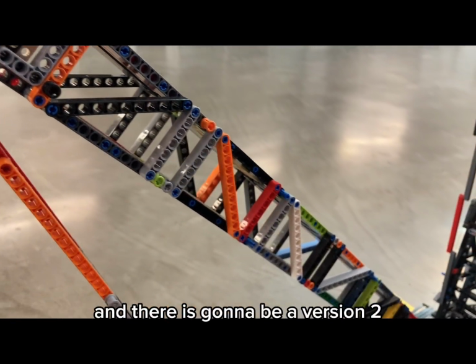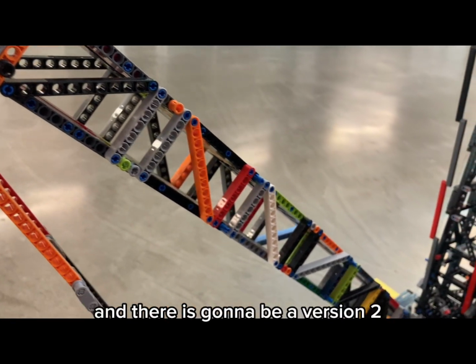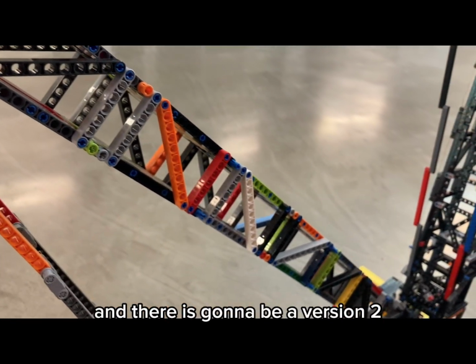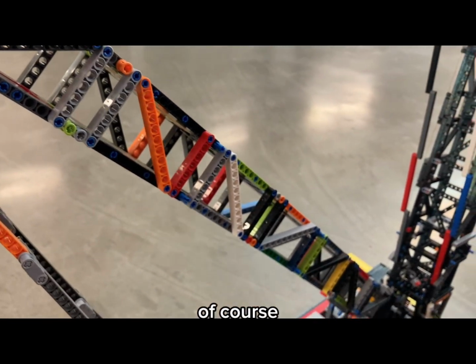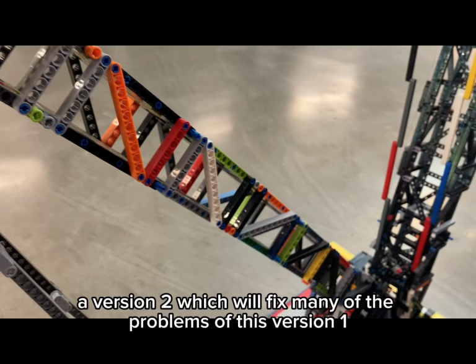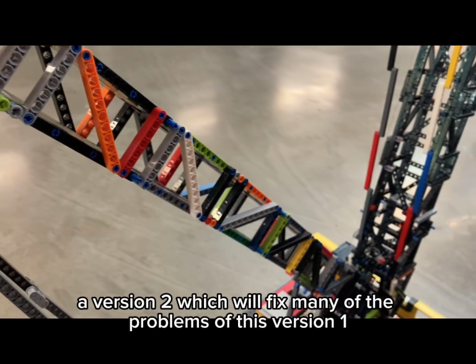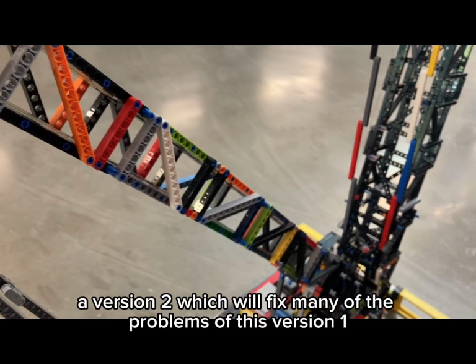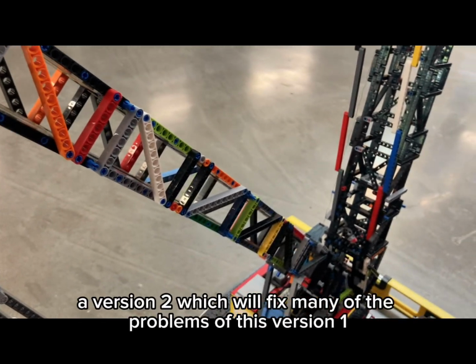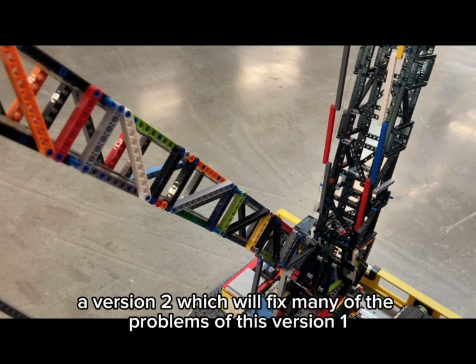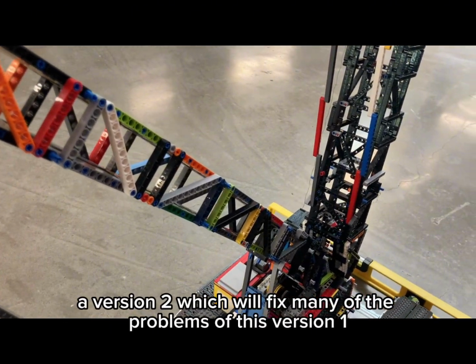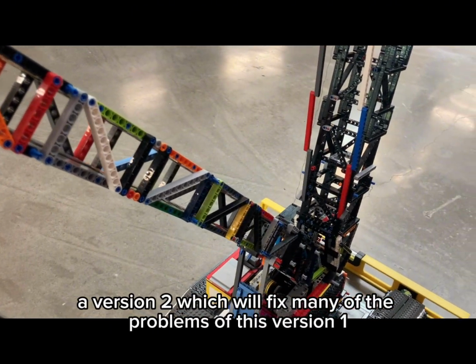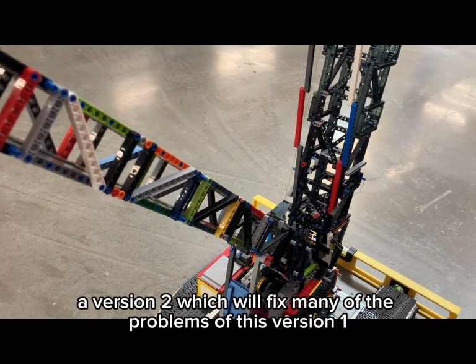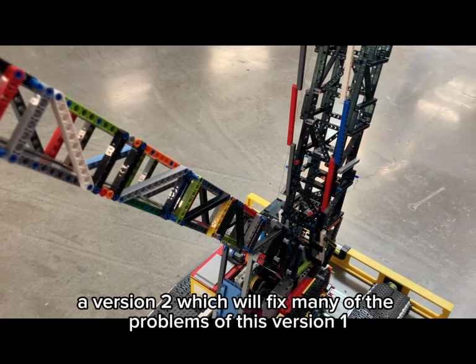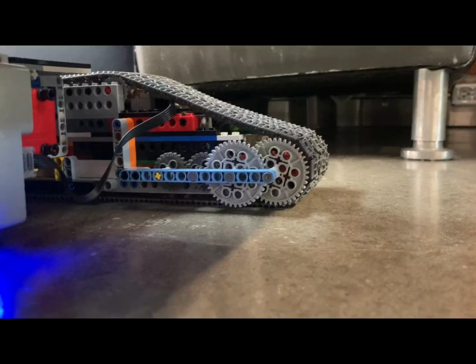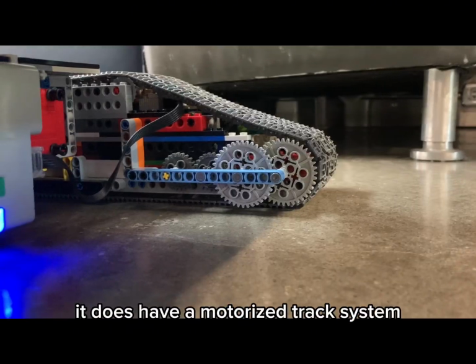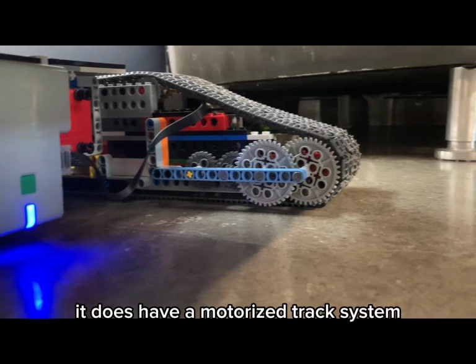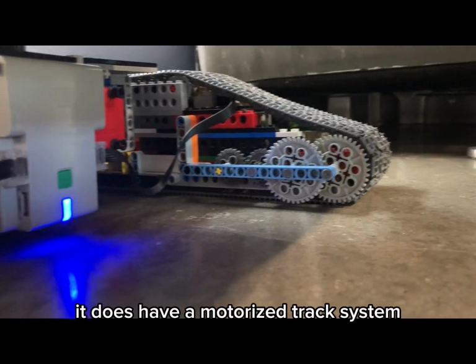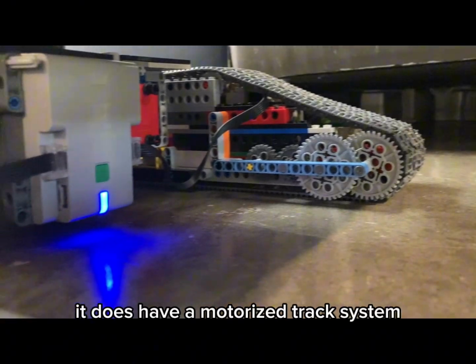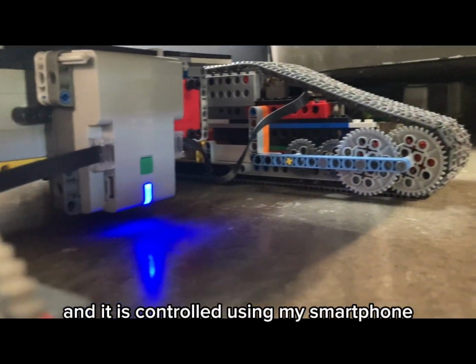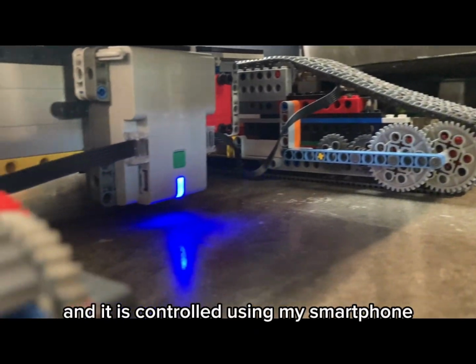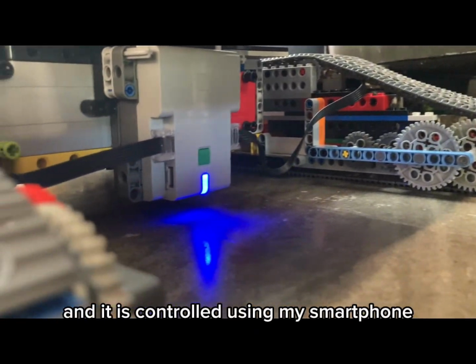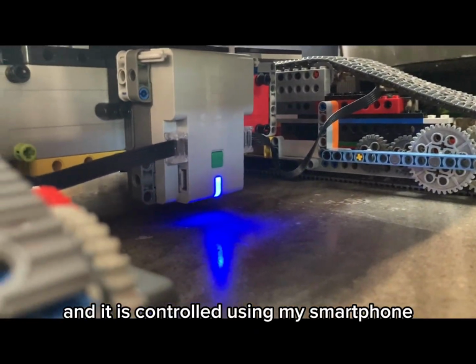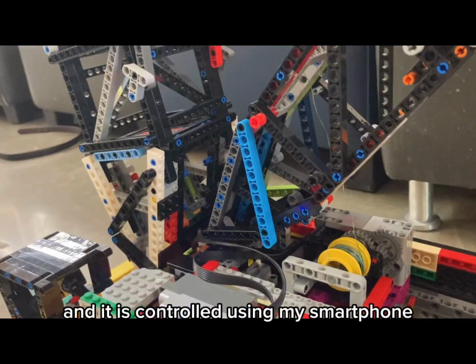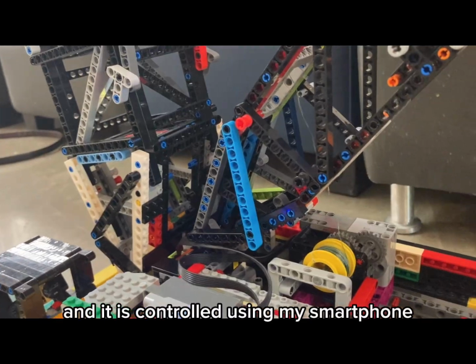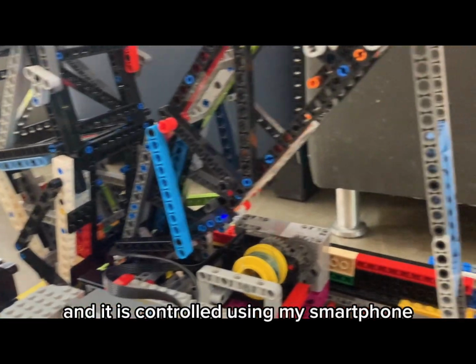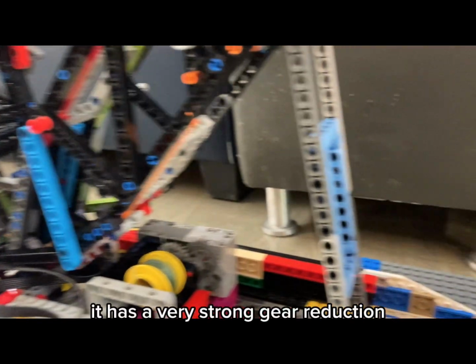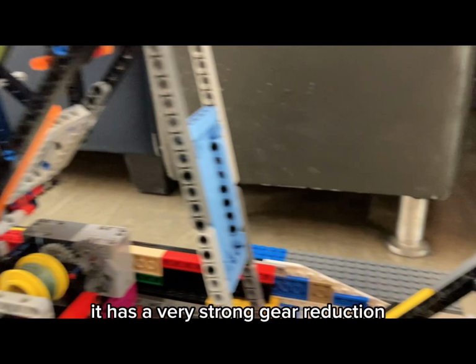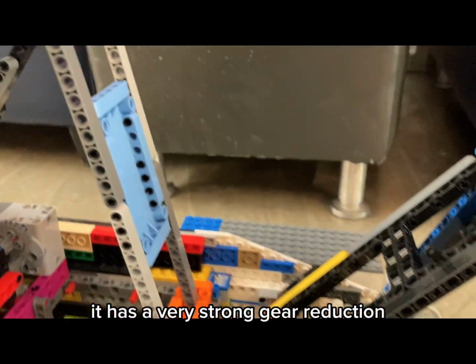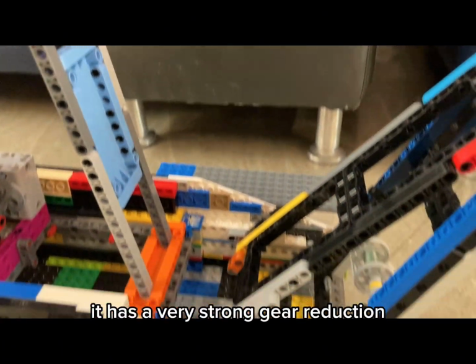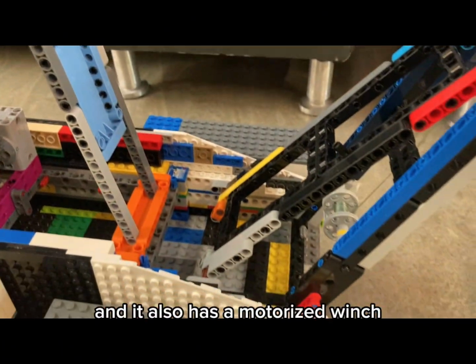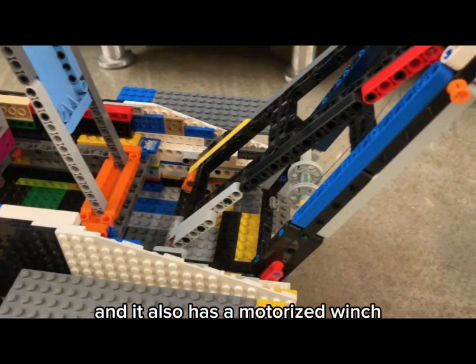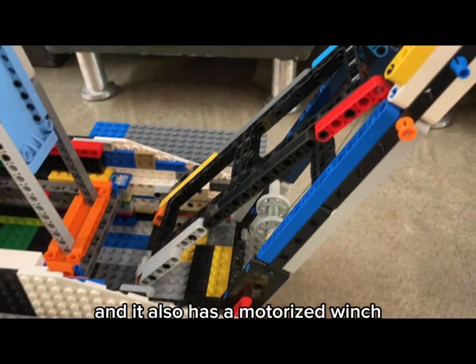There's going to be a version 2, which will fix many of the problems of this version 1. It does have a motorized track system controlled using my iPhone. It has a very strong gear reduction and also a motorized winch.